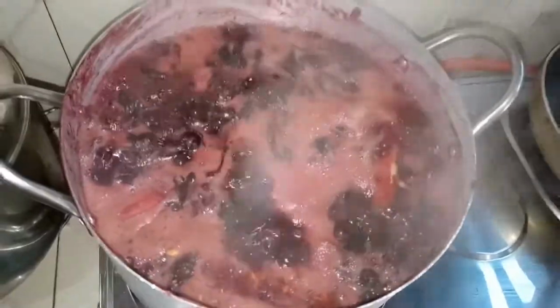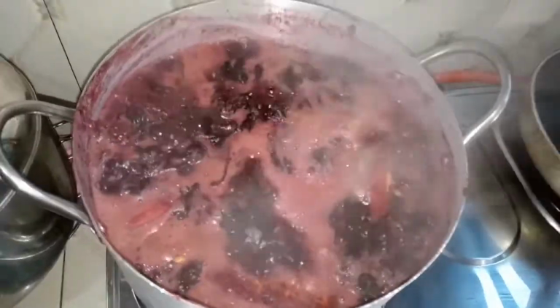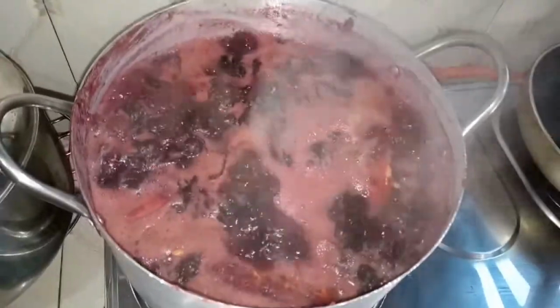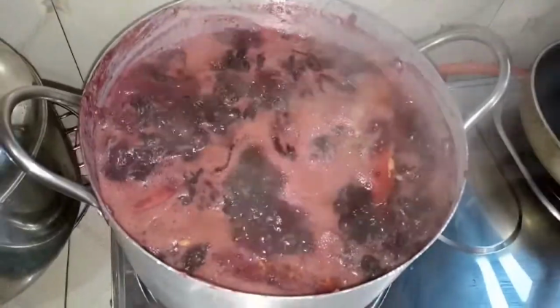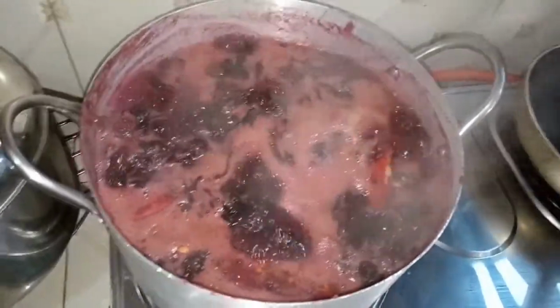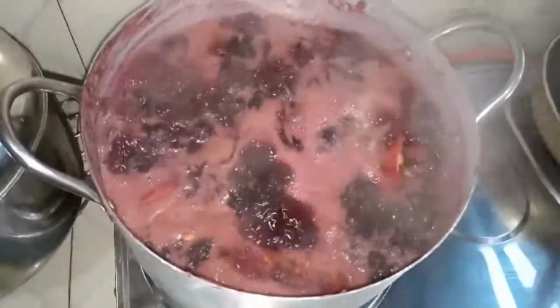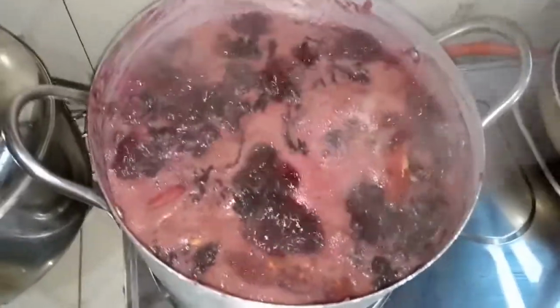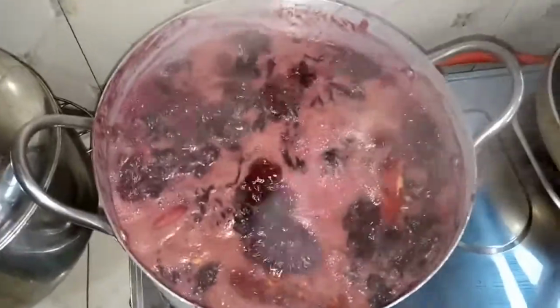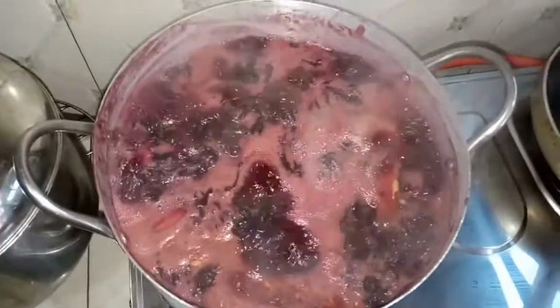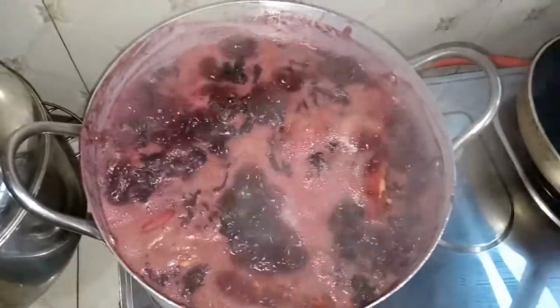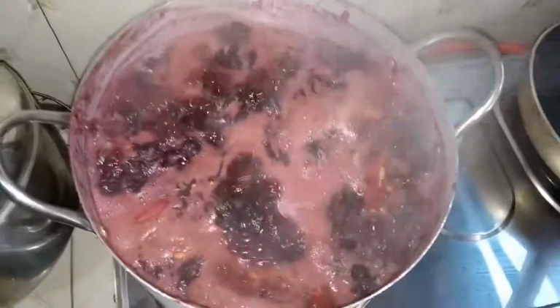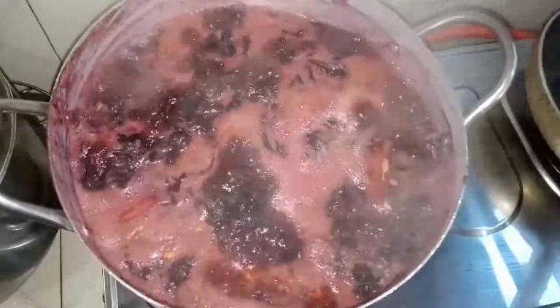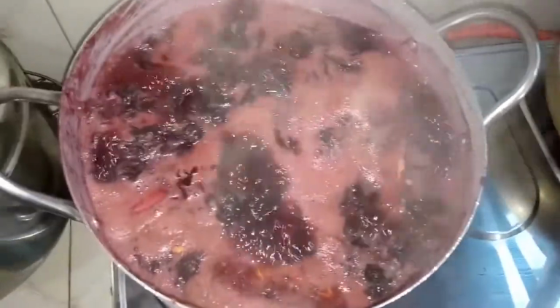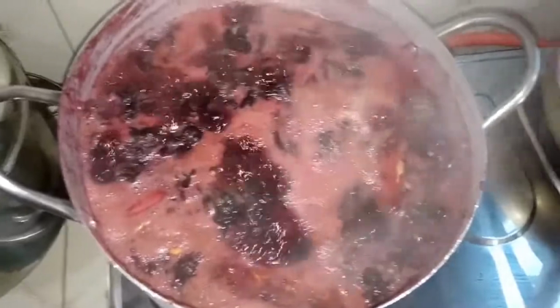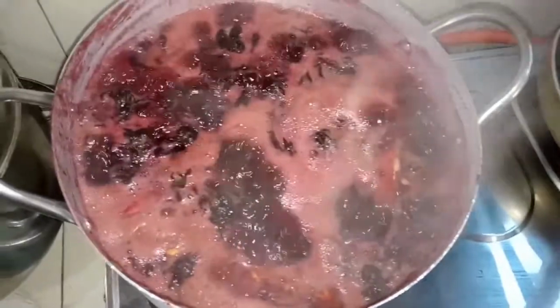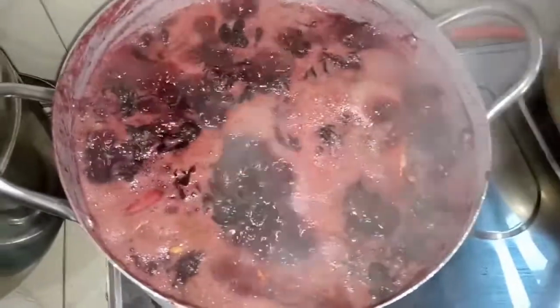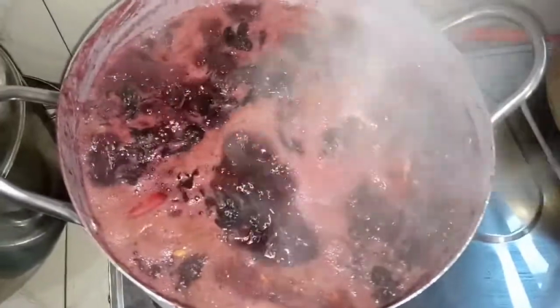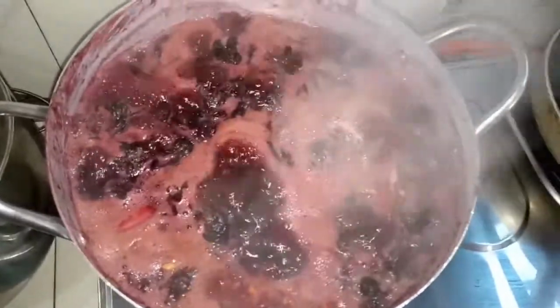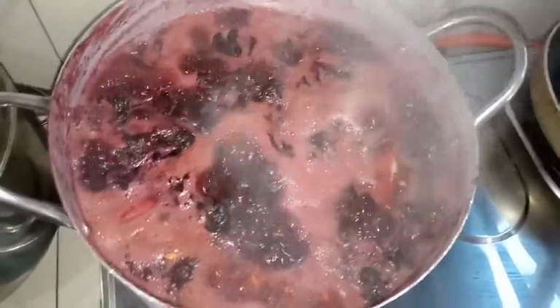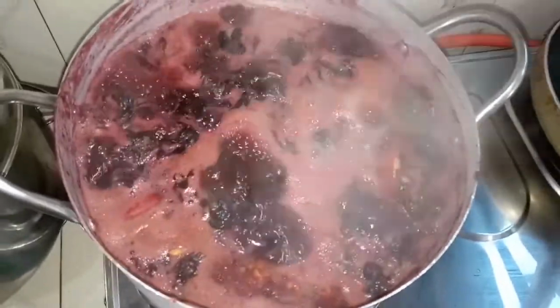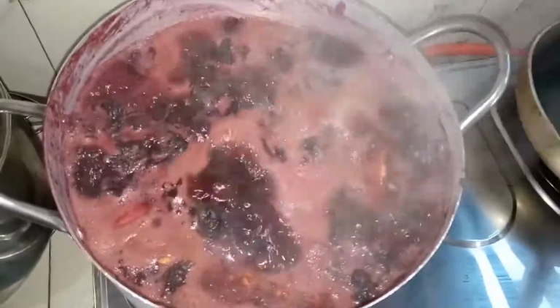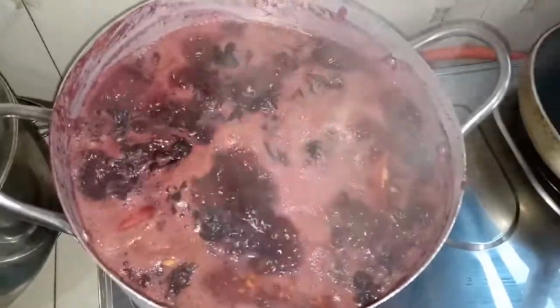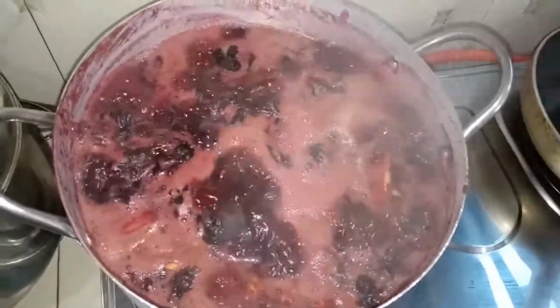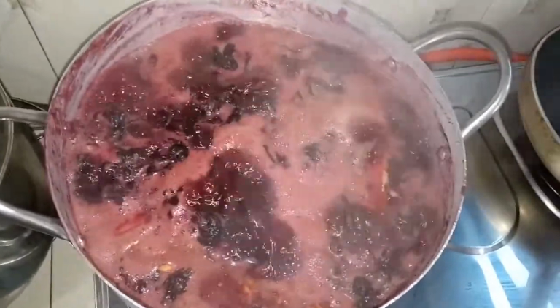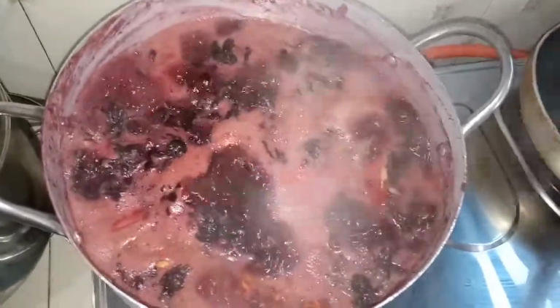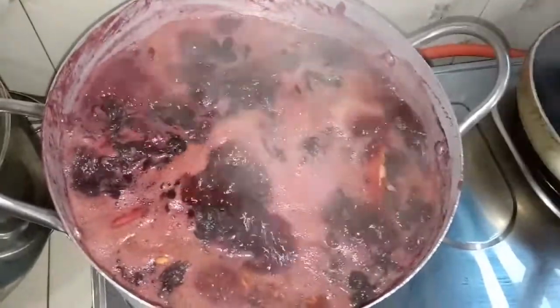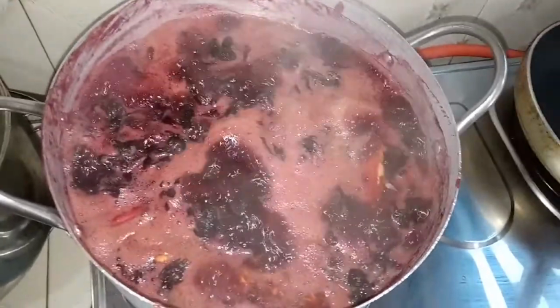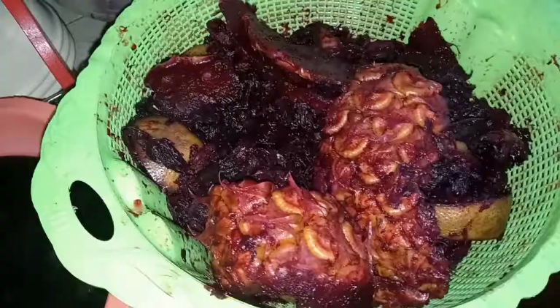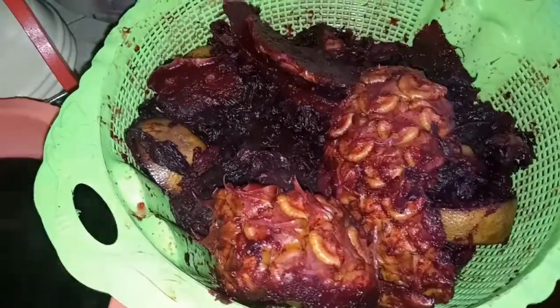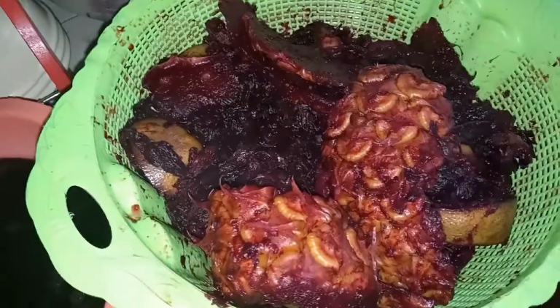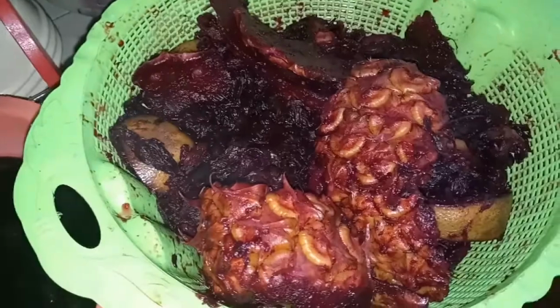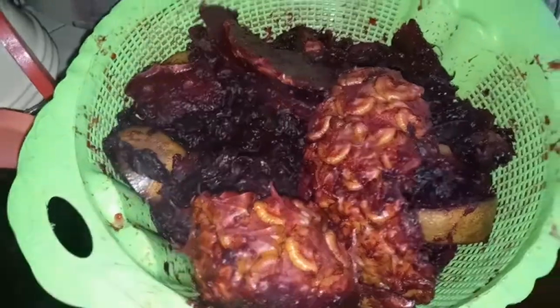Then I boiled this for about 10 to 15 minutes. You can boil for more than that, but boil for about 10 to 15 minutes, then sieve.